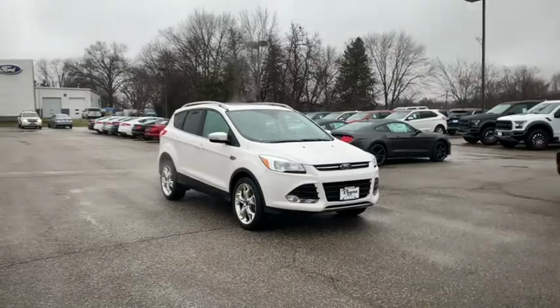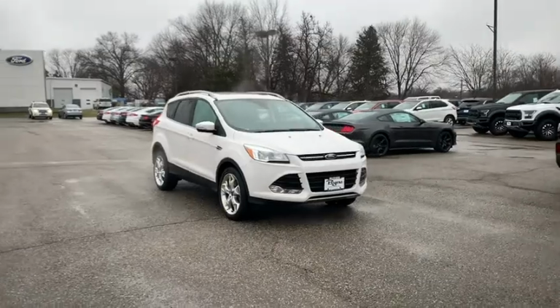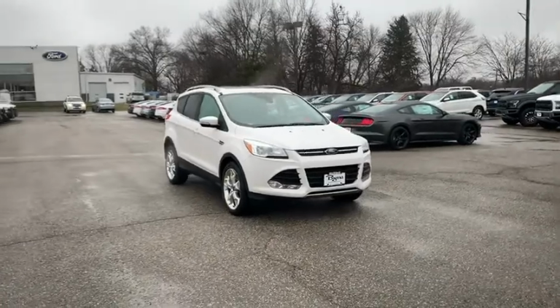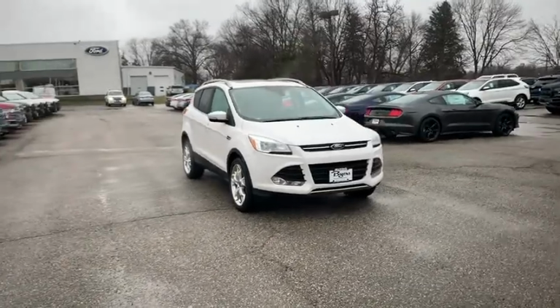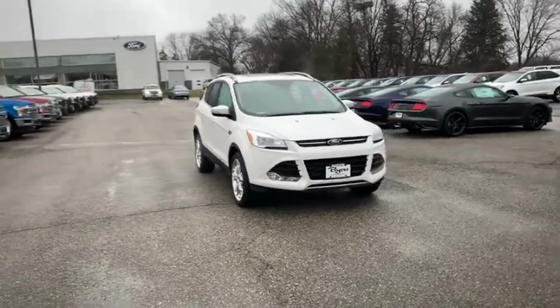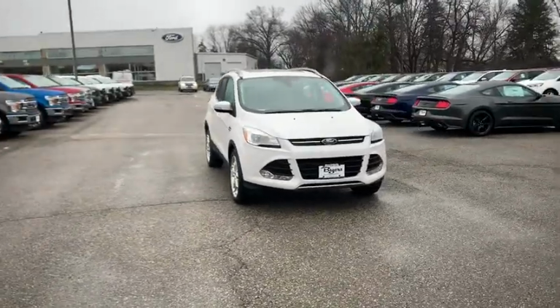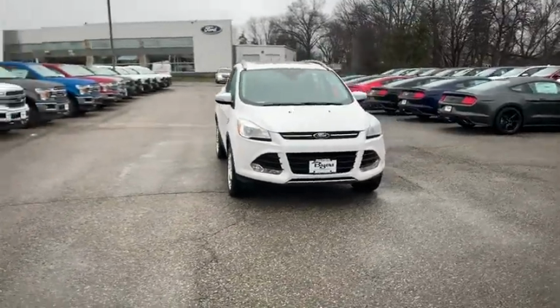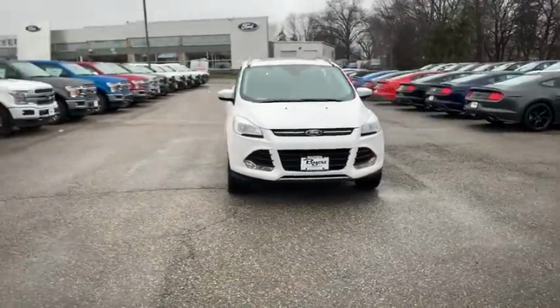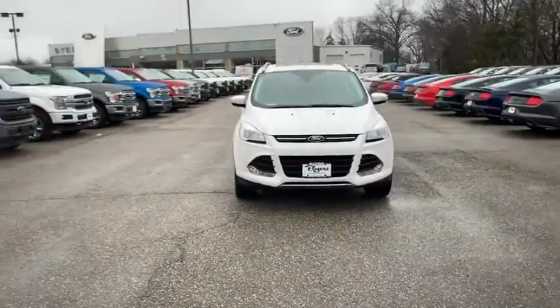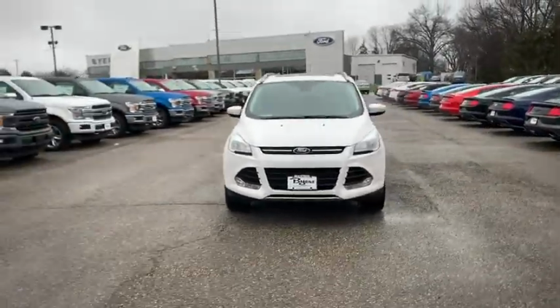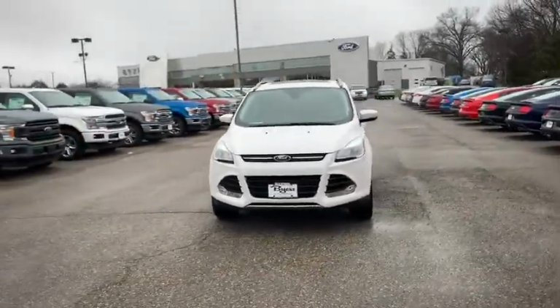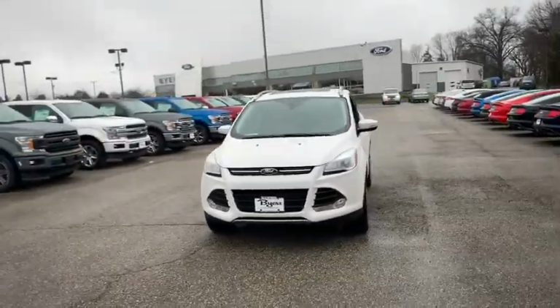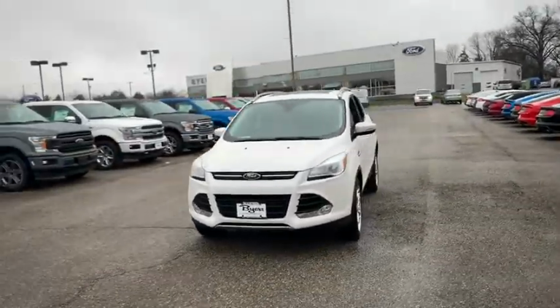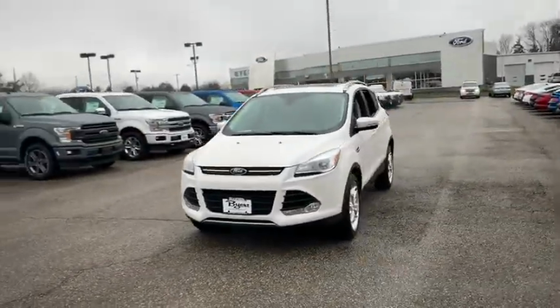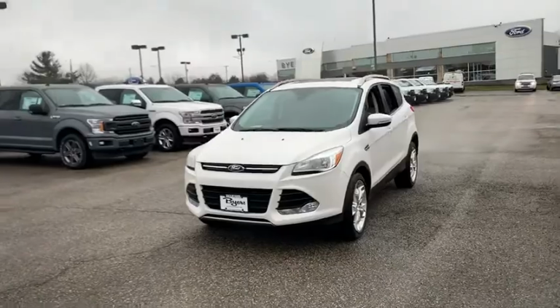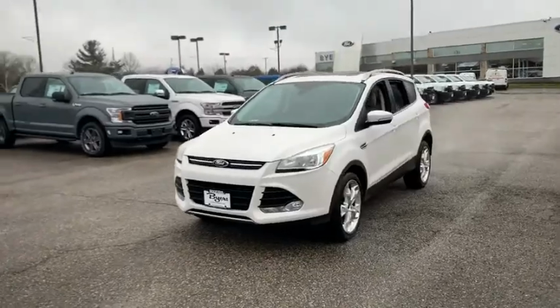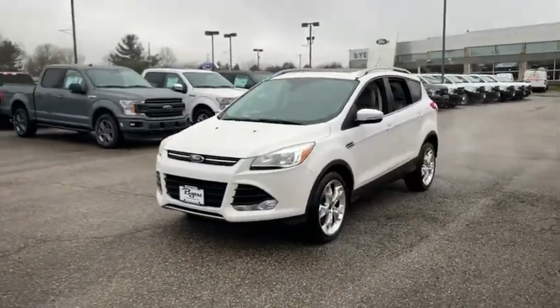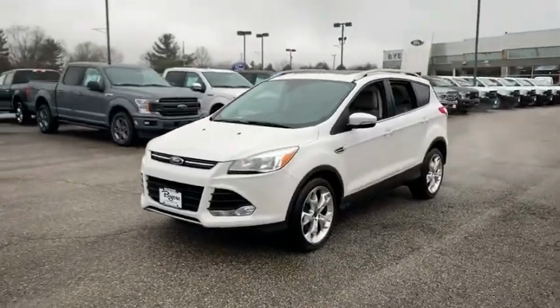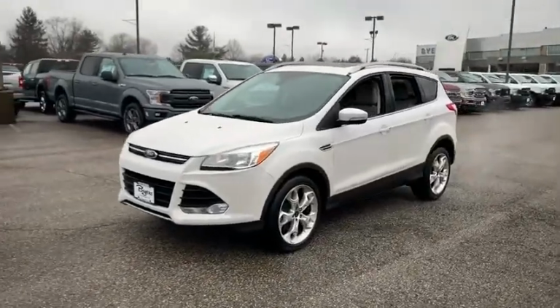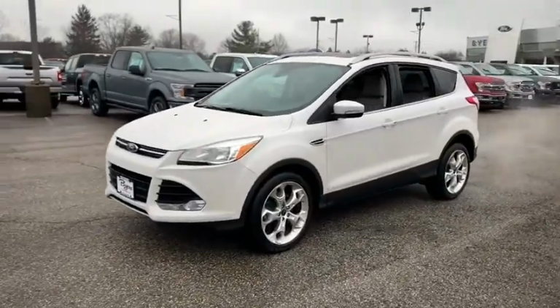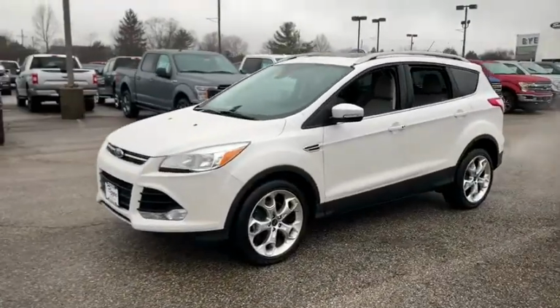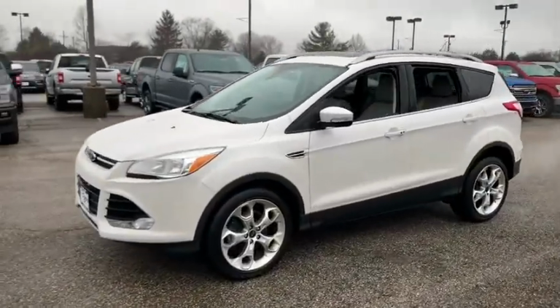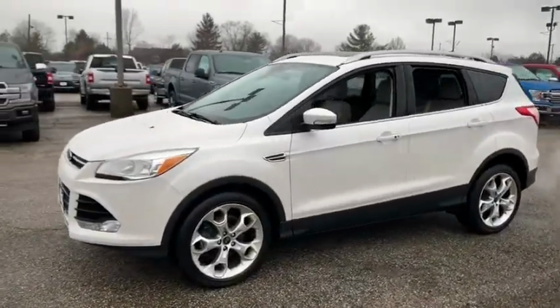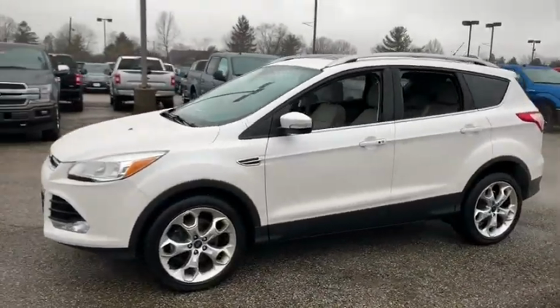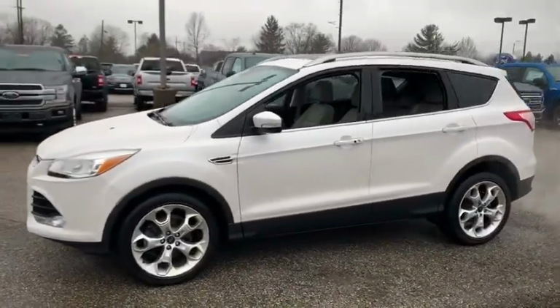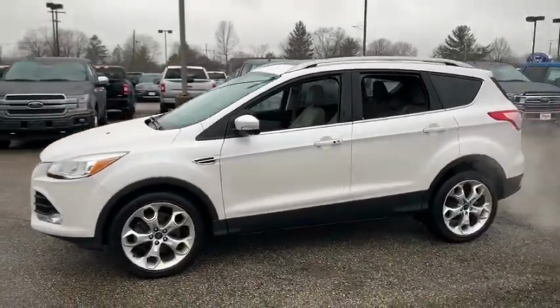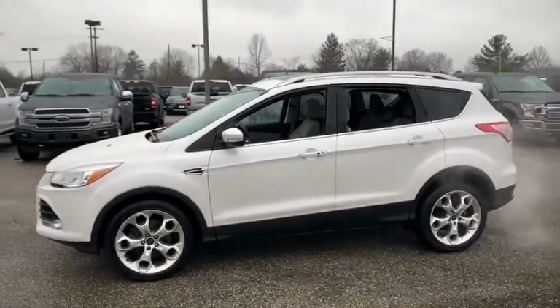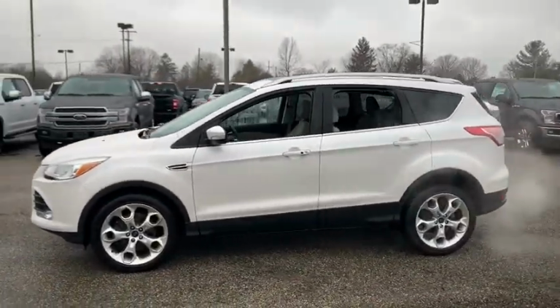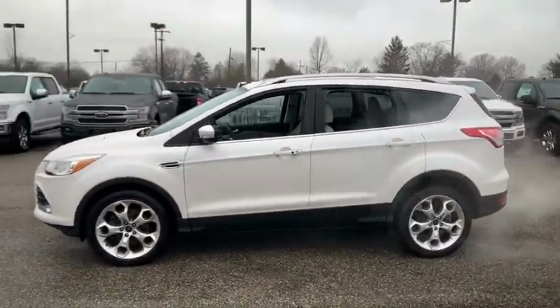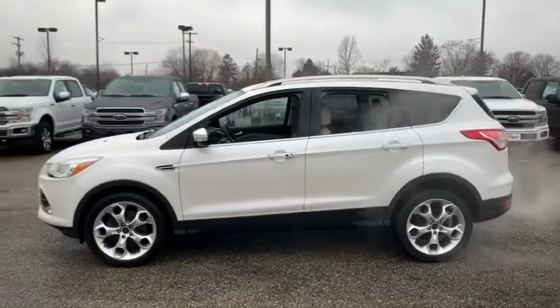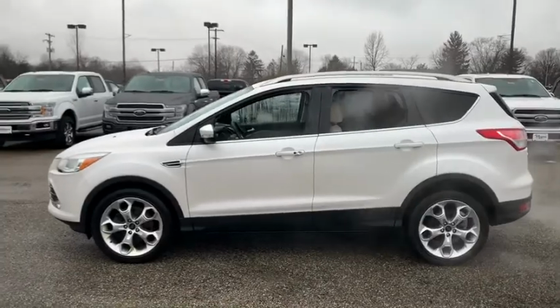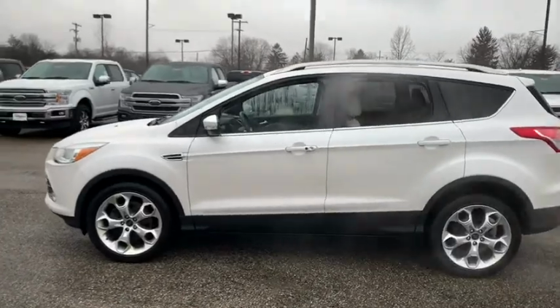Looking for the right vehicle? Check out the 2016 Ford Escape. Gas engines flex, tow, sip and go with Ford Escape. This vehicle has less than 65,000 miles.